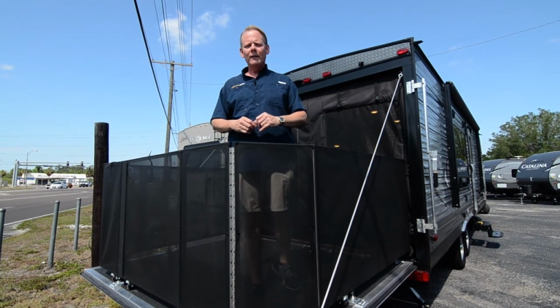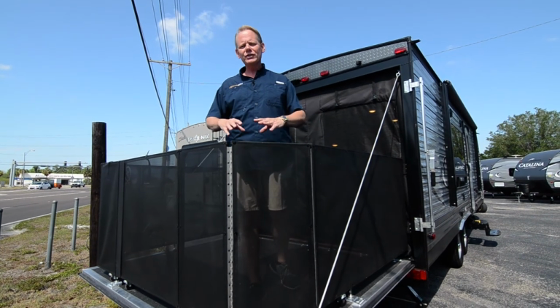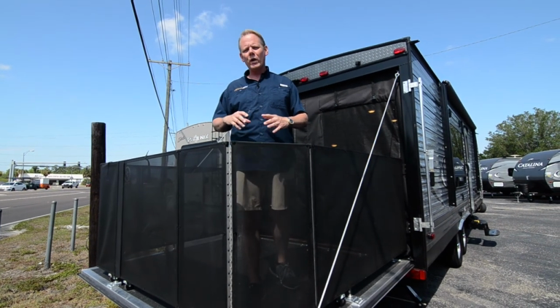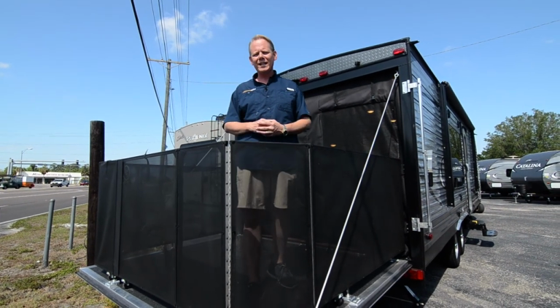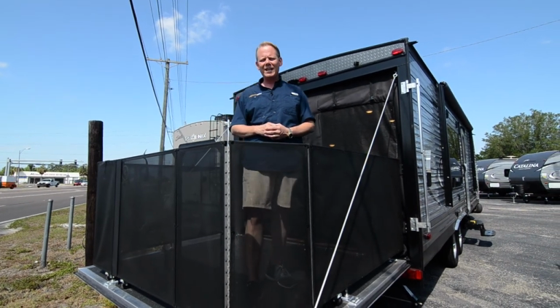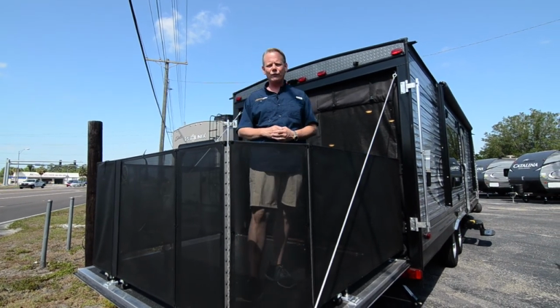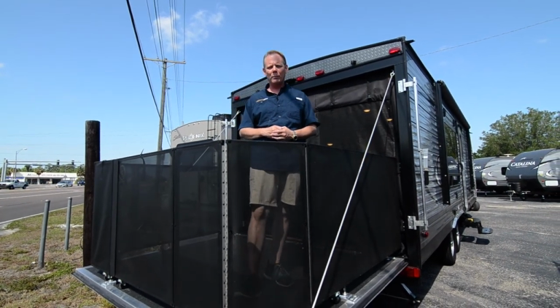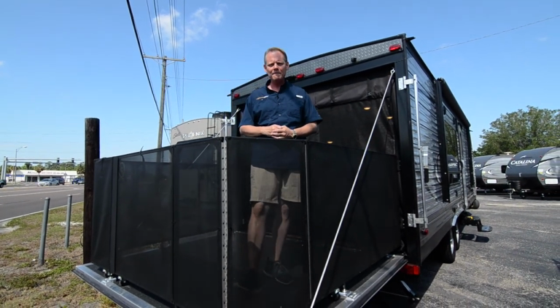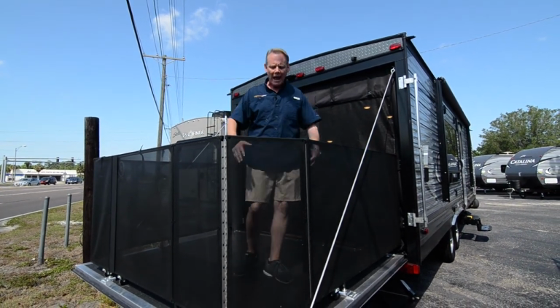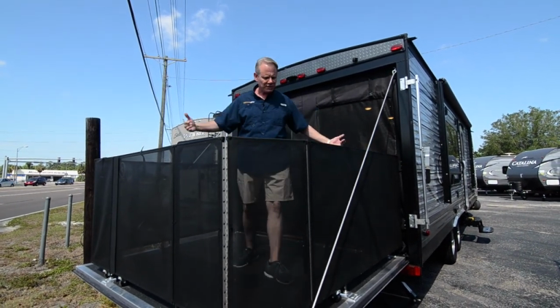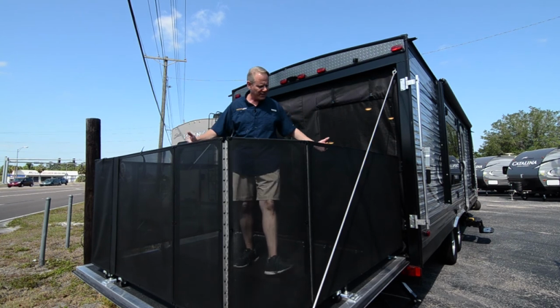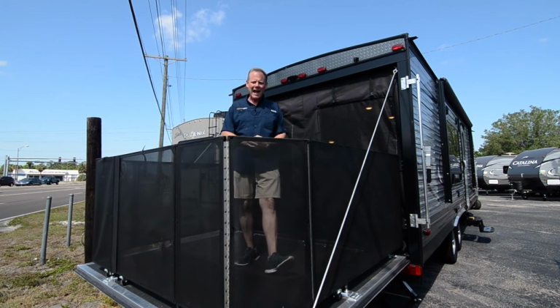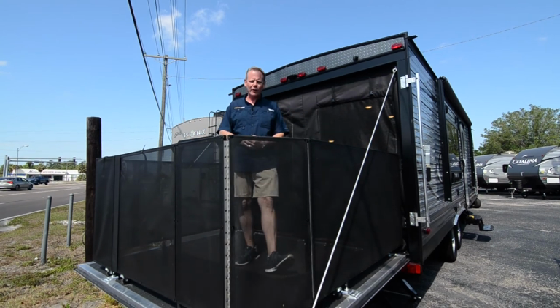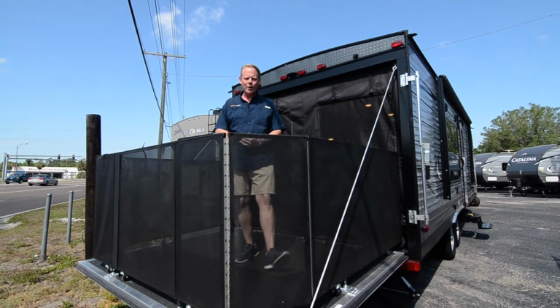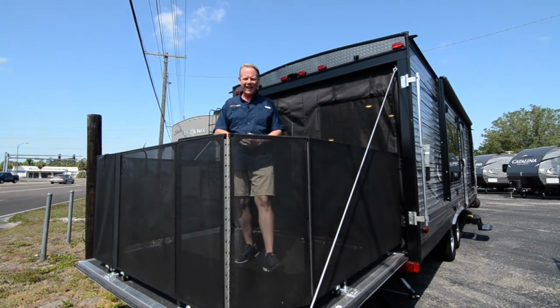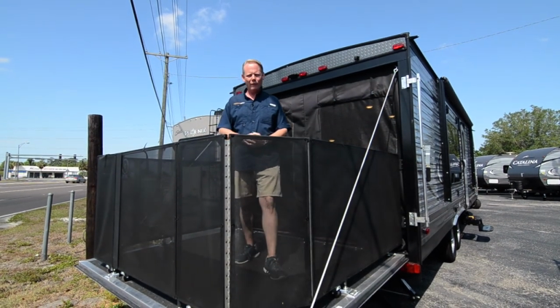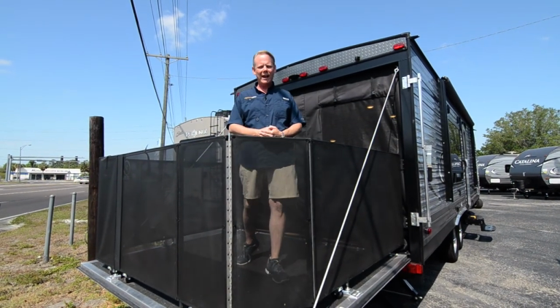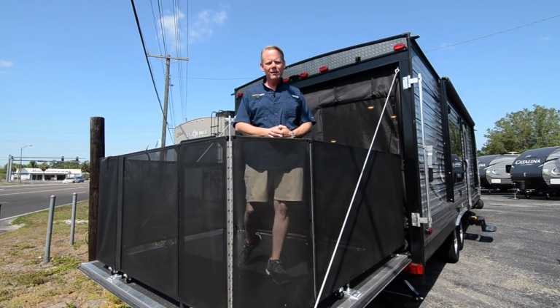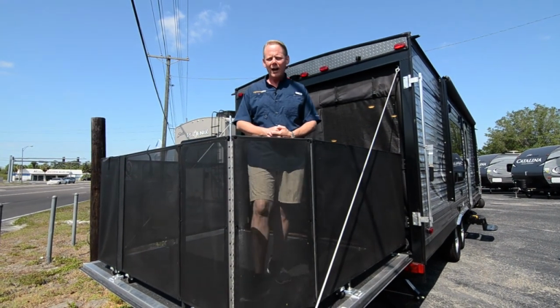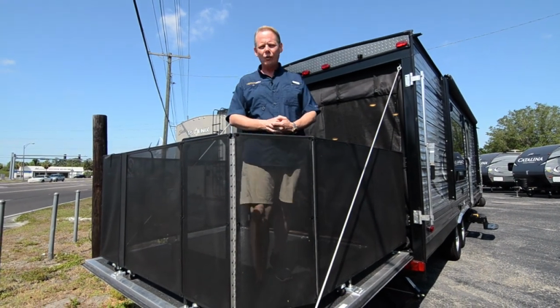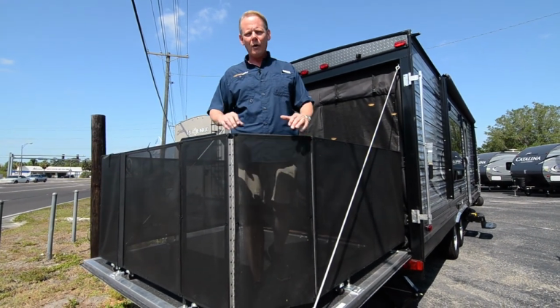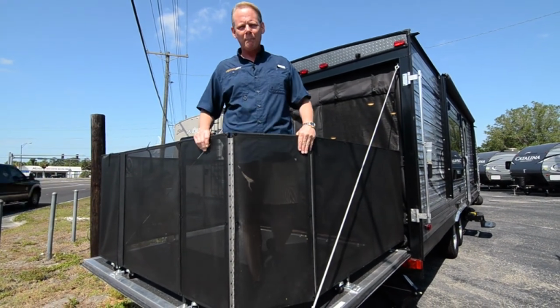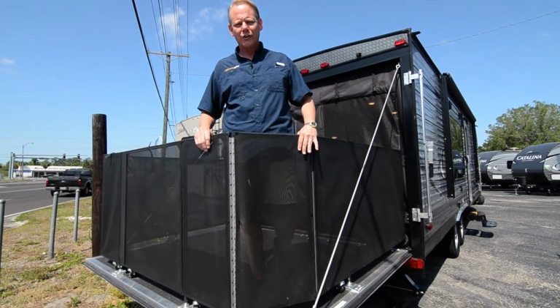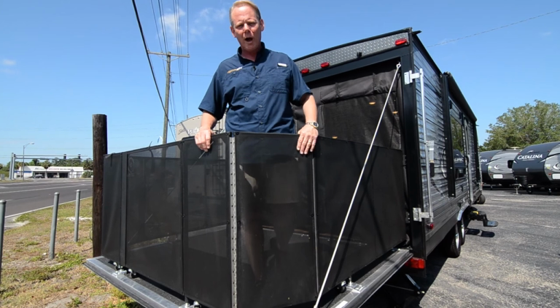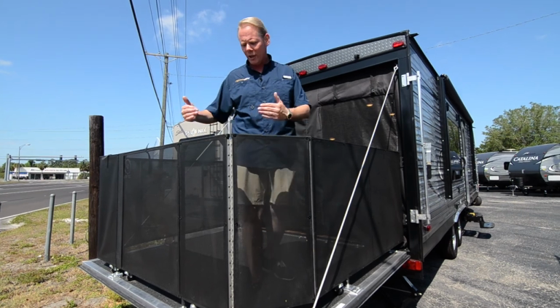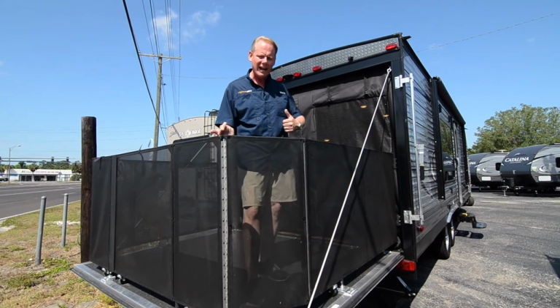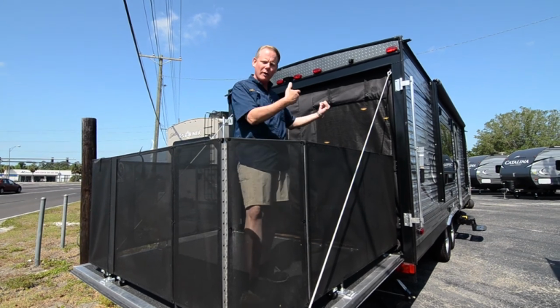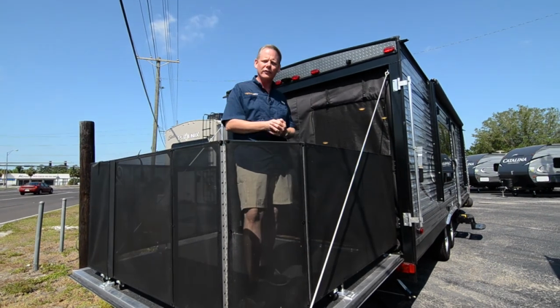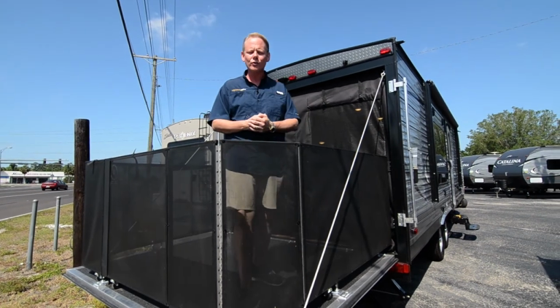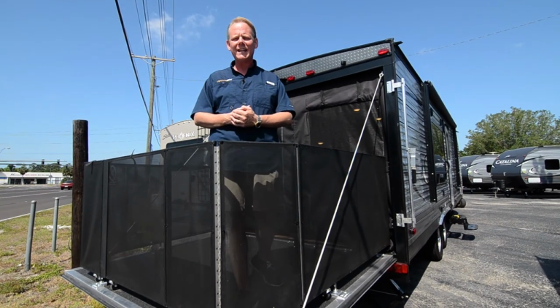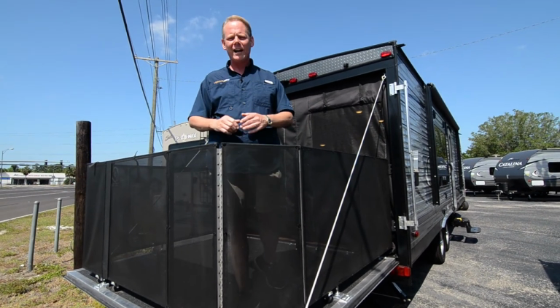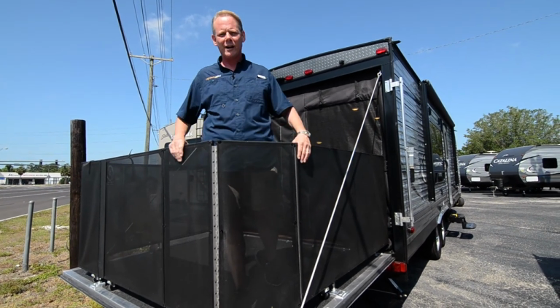This is the 26TH floor plan. I'm back on the rear patio of the trailer, so let's go ahead and pick our tour up here on the patio and we'll continue to the inside of the trailer.